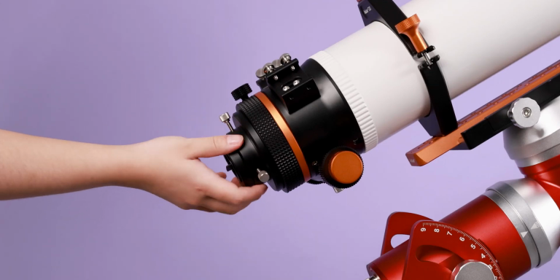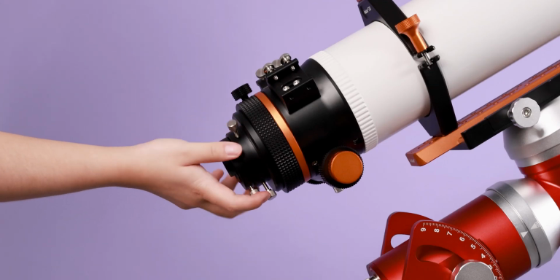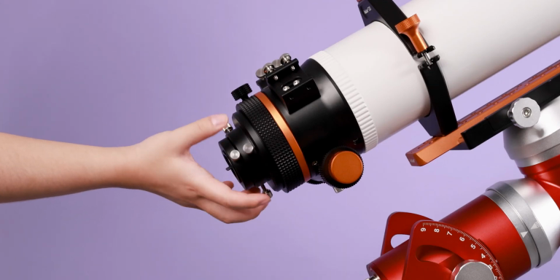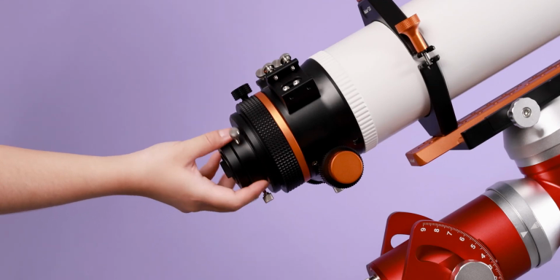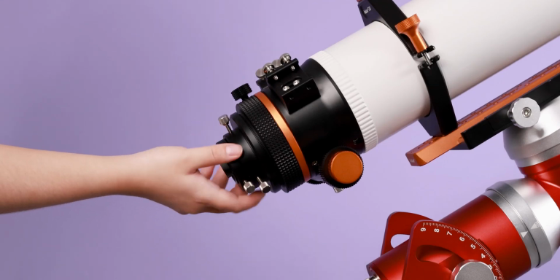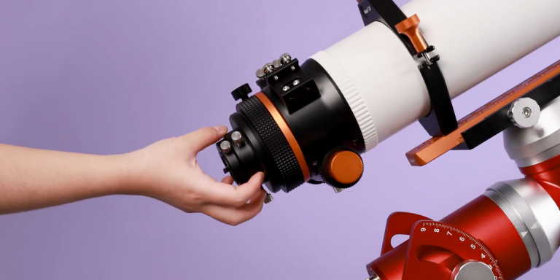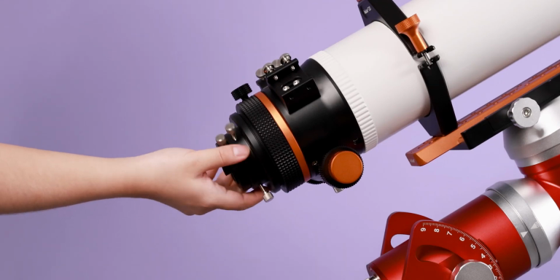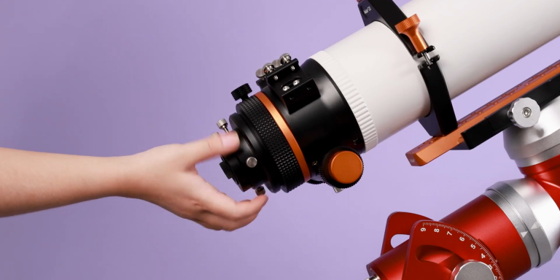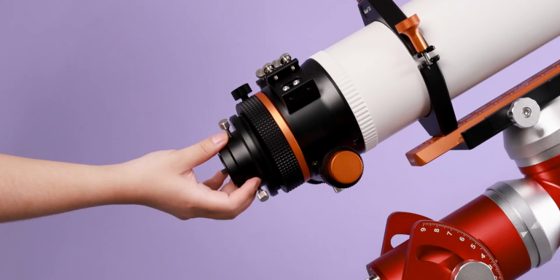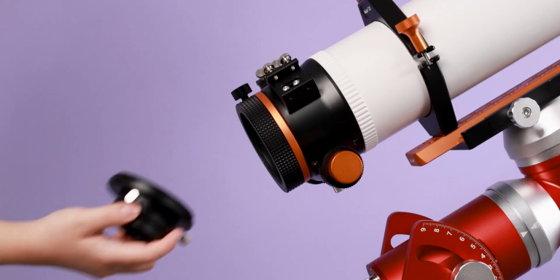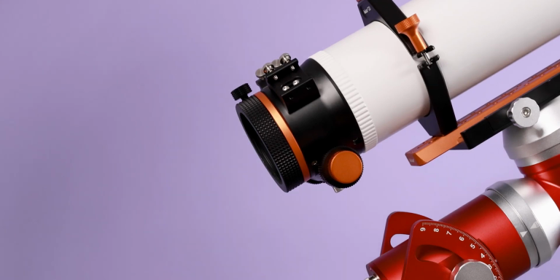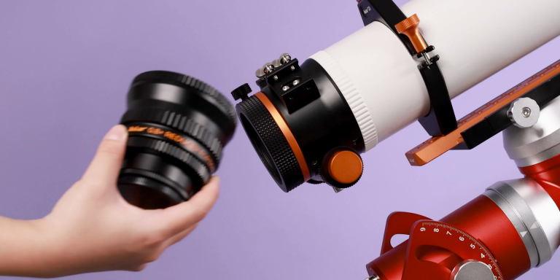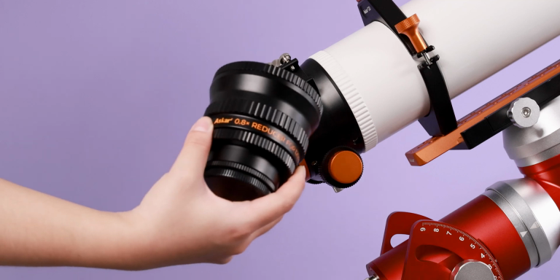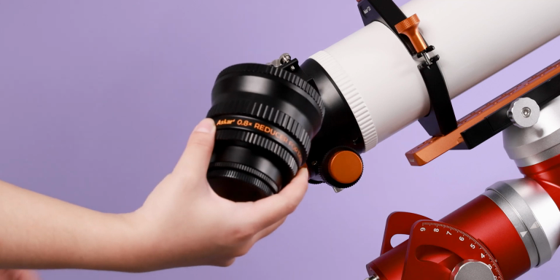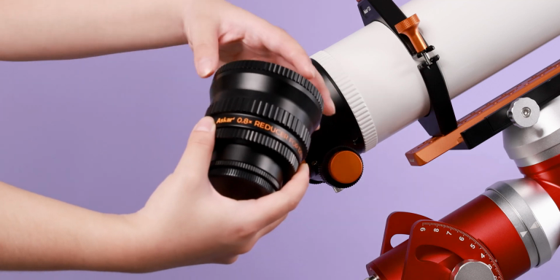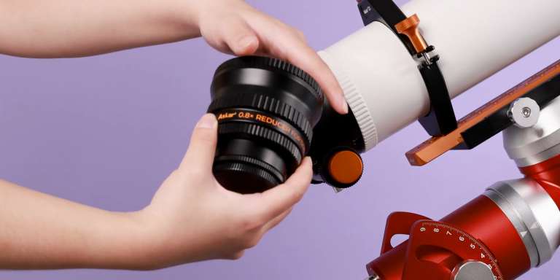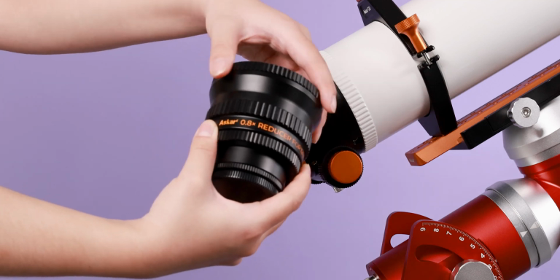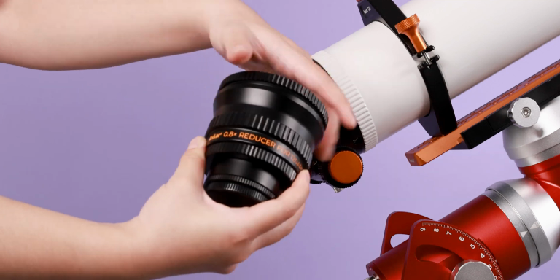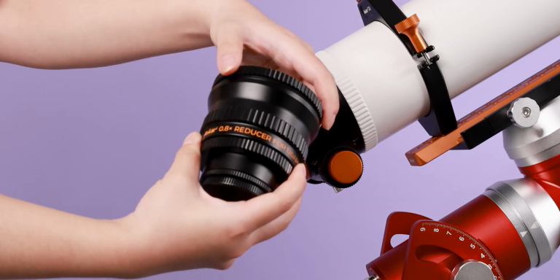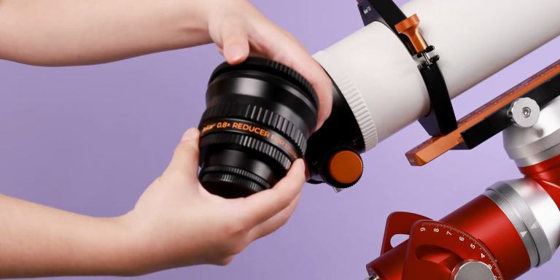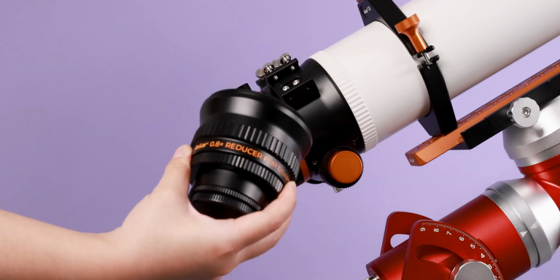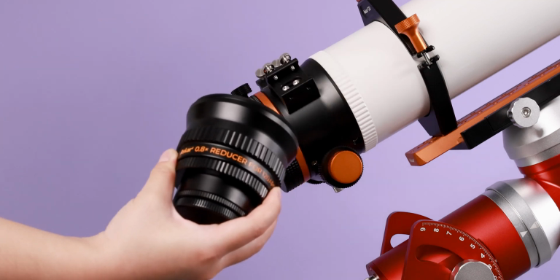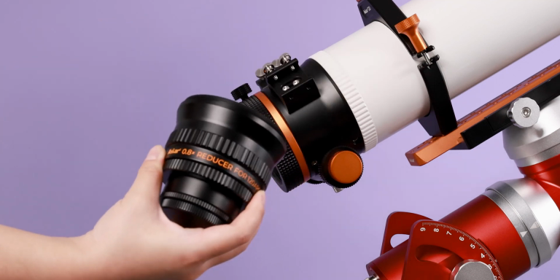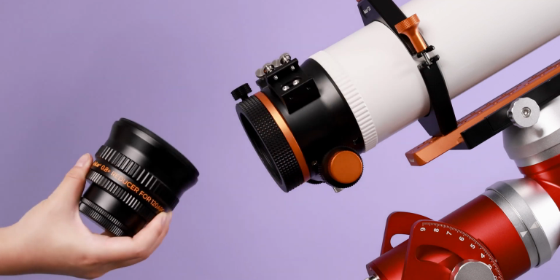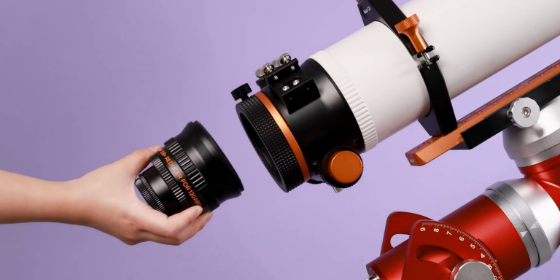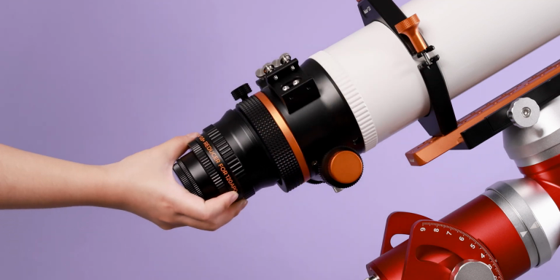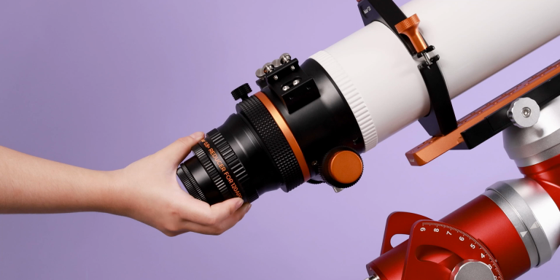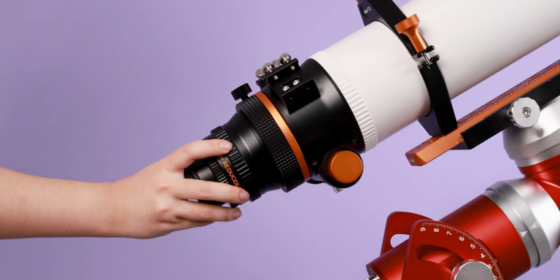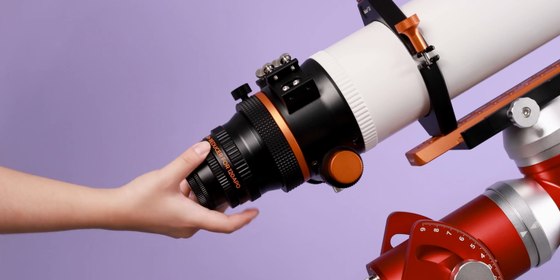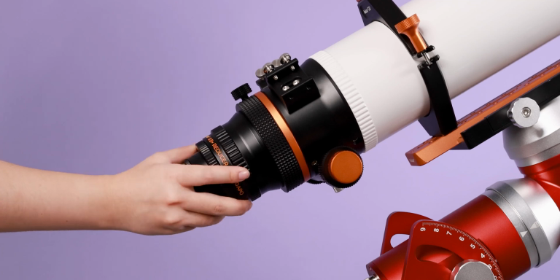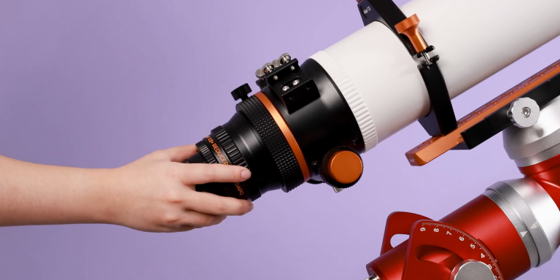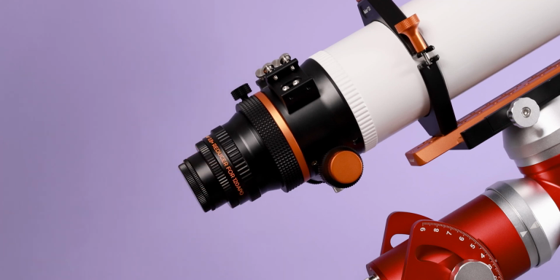To use it, screw off the 120 Apple's visual adapter. Screw down the locking cap of the 0.8x reducer, then mount it into the 120 Apple to use.